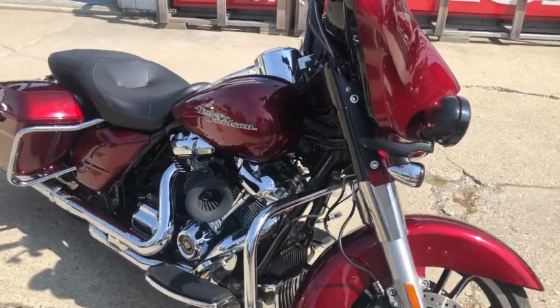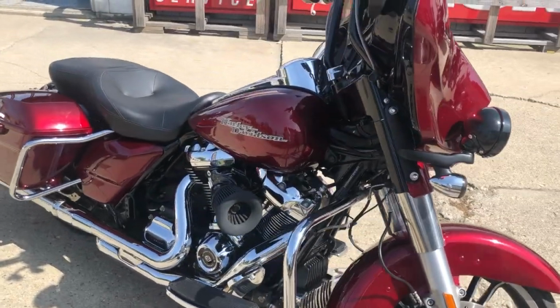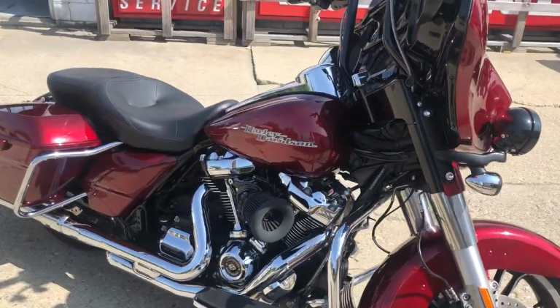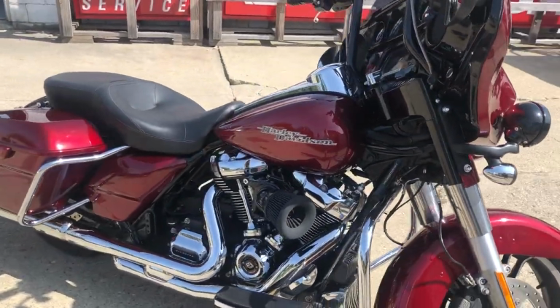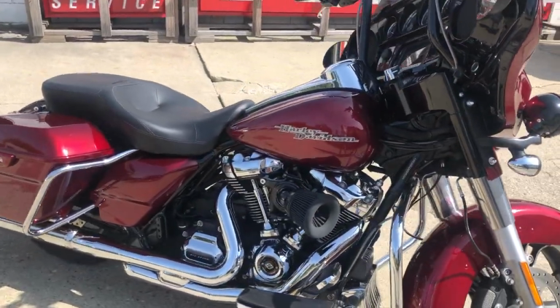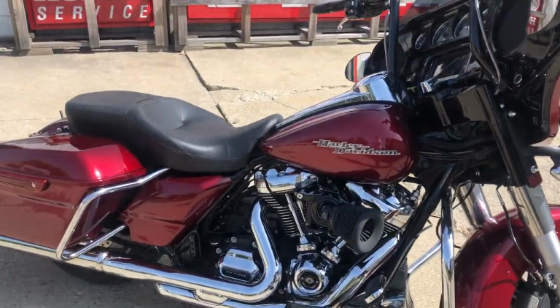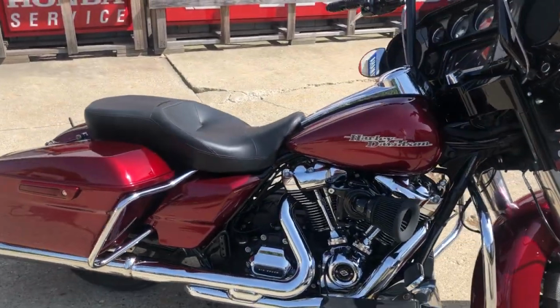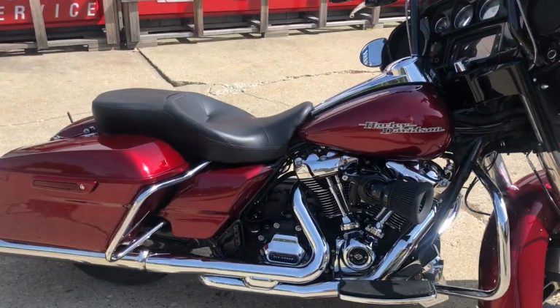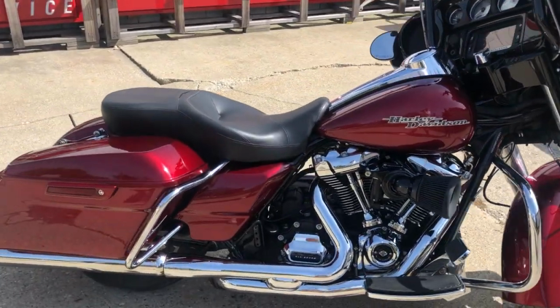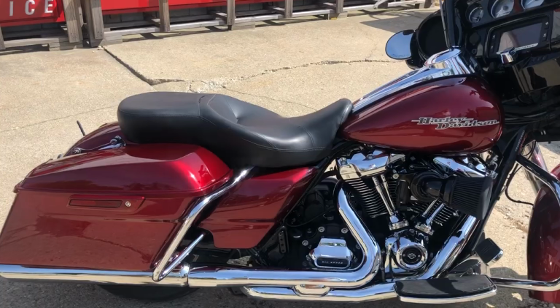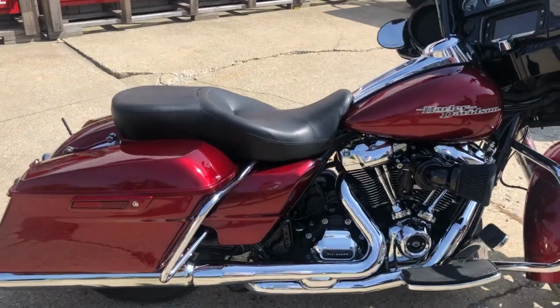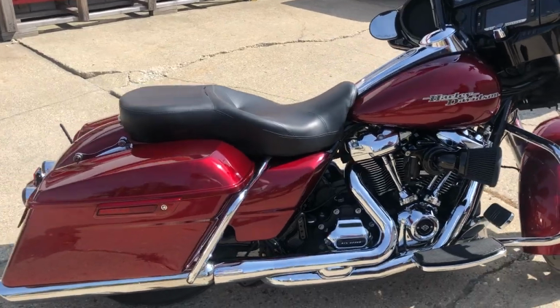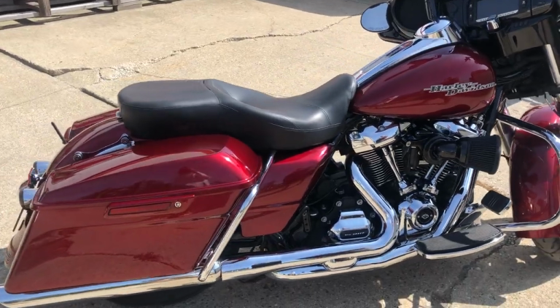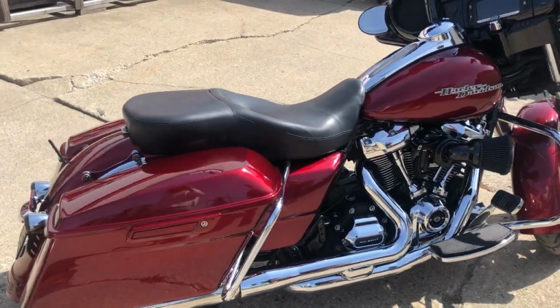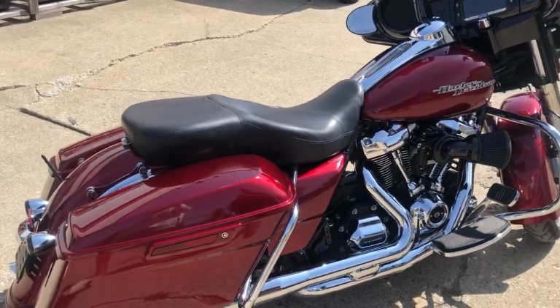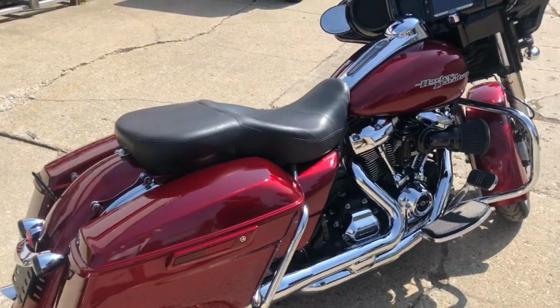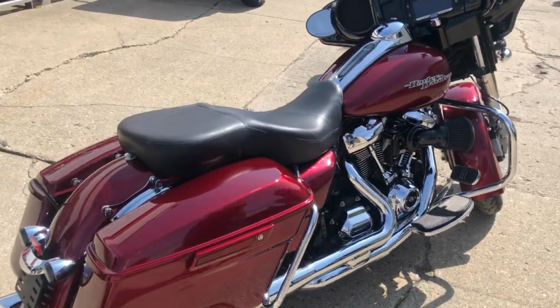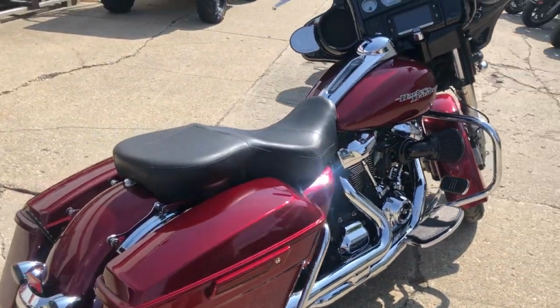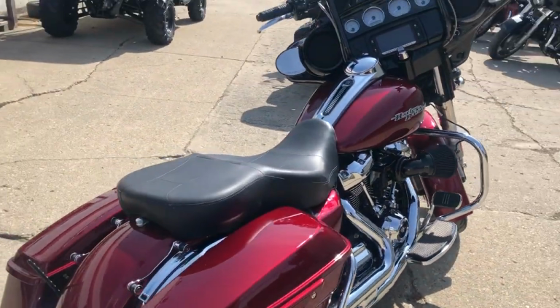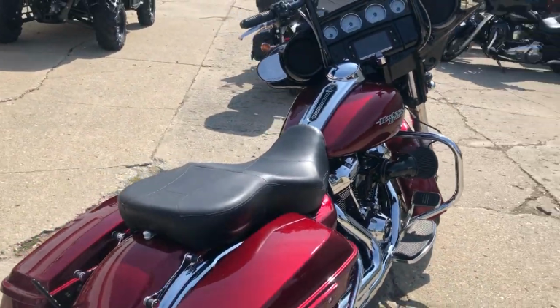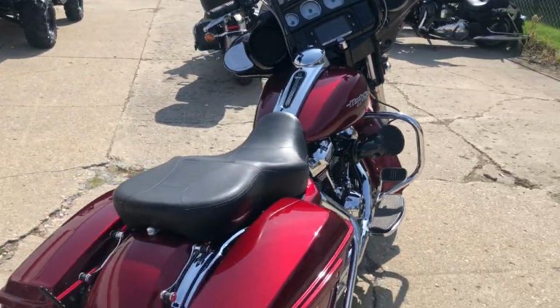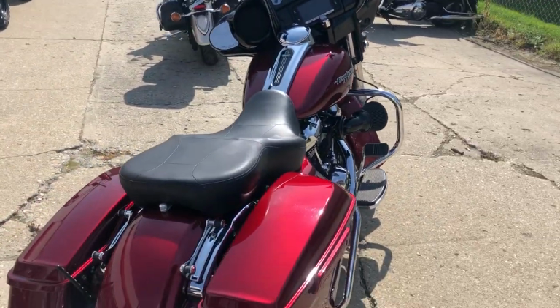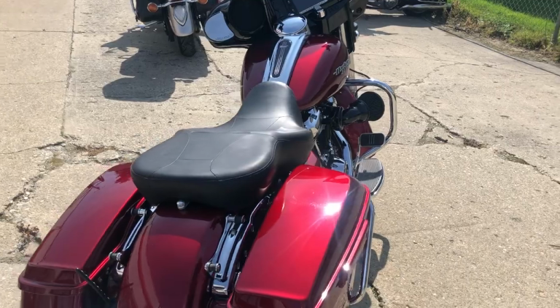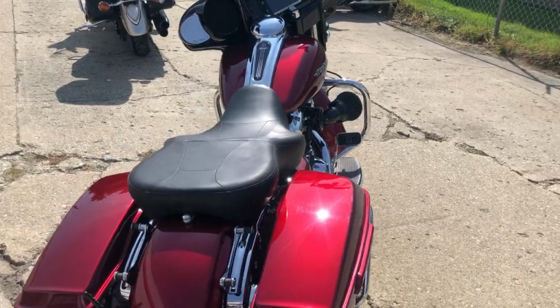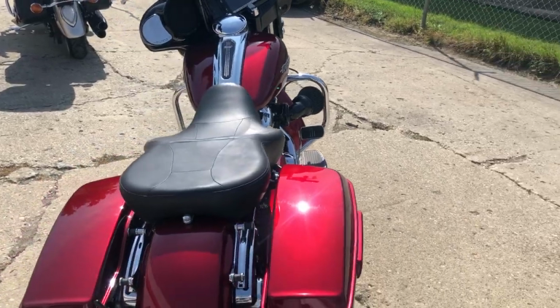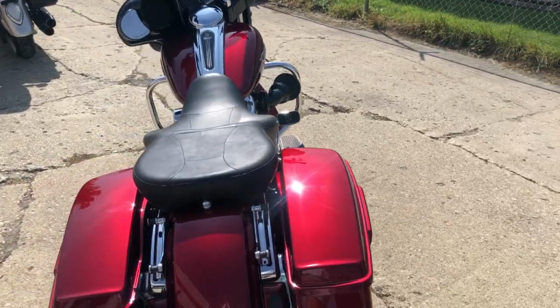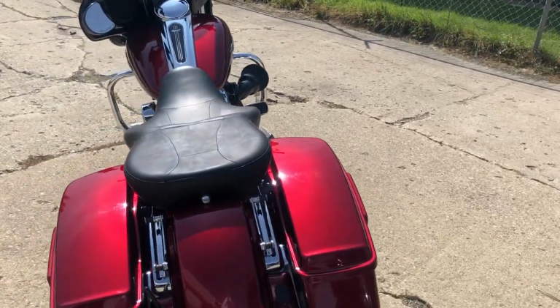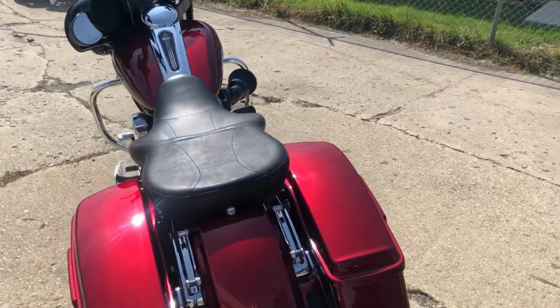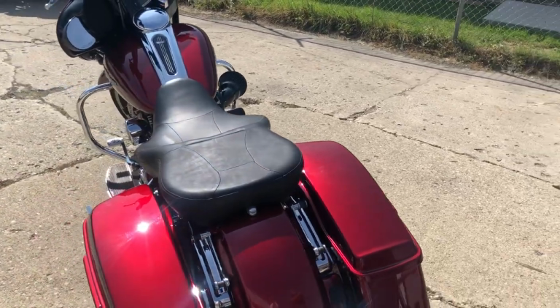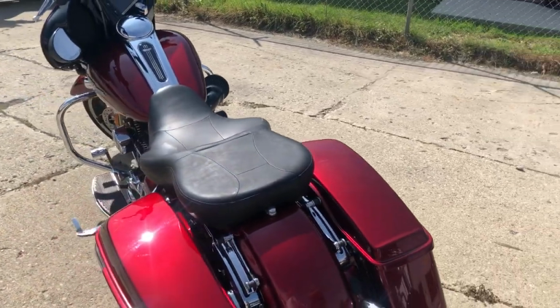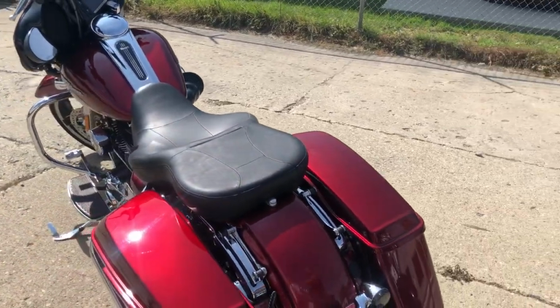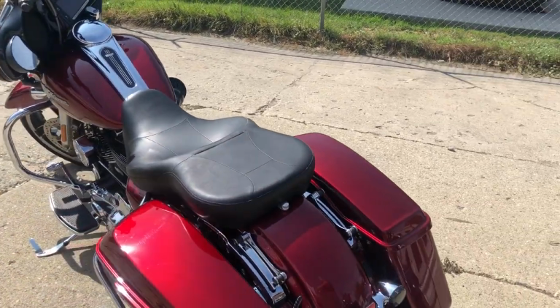Only has 10,197 miles — super clean bike. LED Daymaker headlight, AMA bar risers, upgraded Harley-Davidson grips, Arlen Ness intake, oversized LED screen, navigation system, security system, Bluetooth stereo, cruise control.